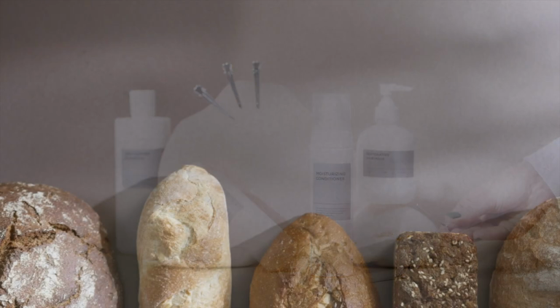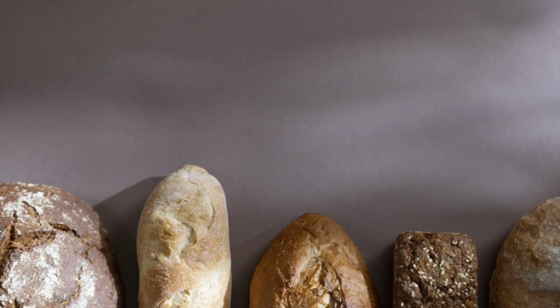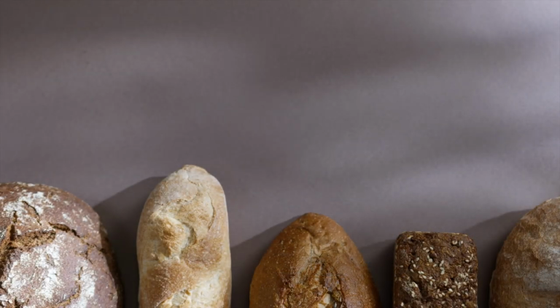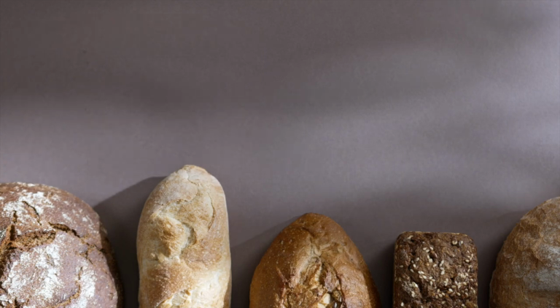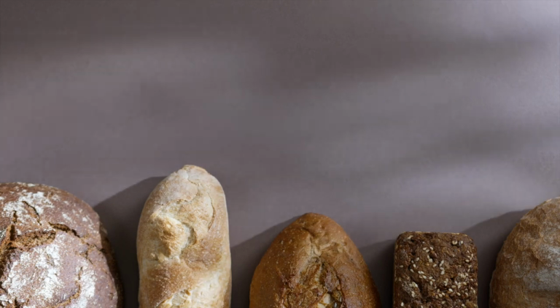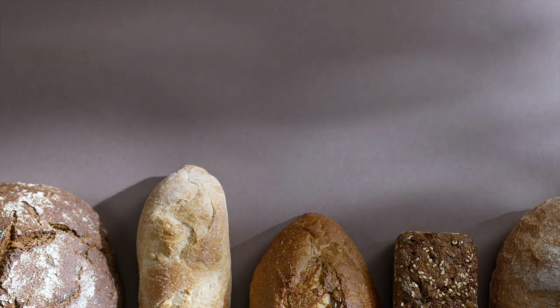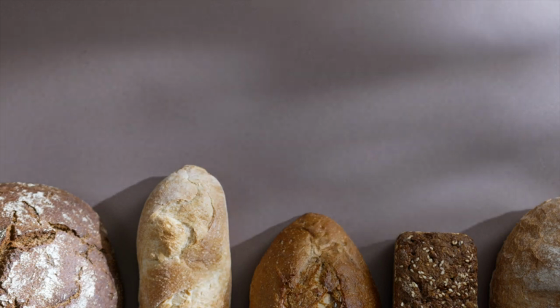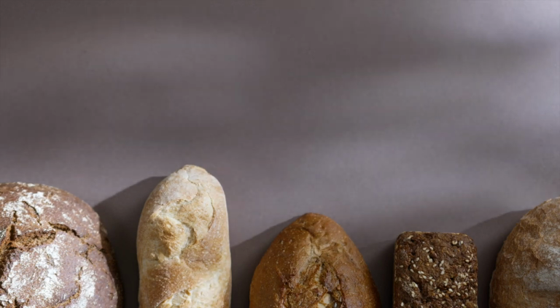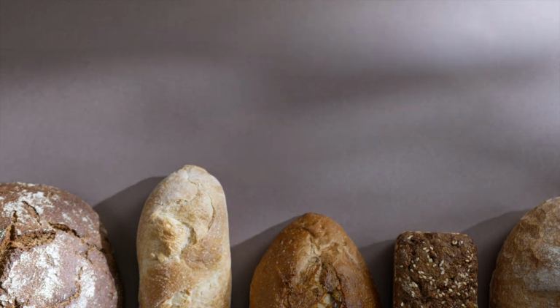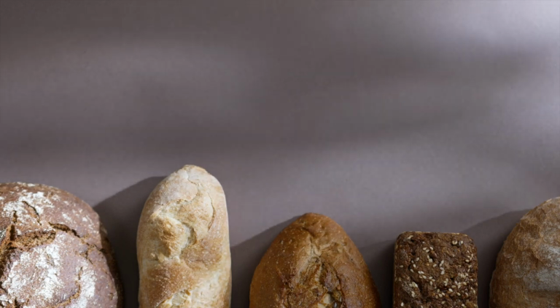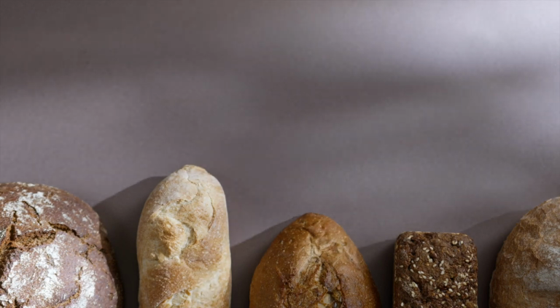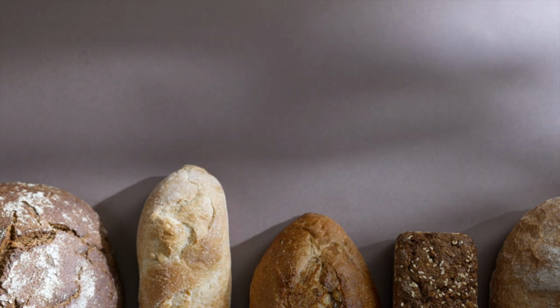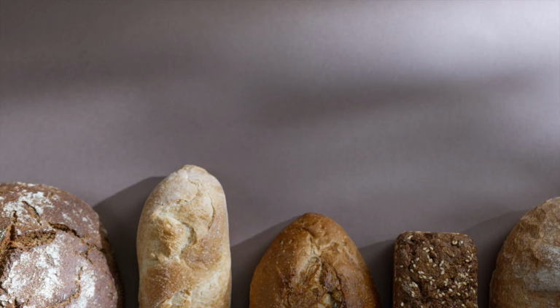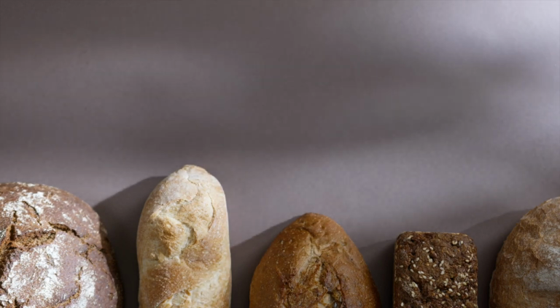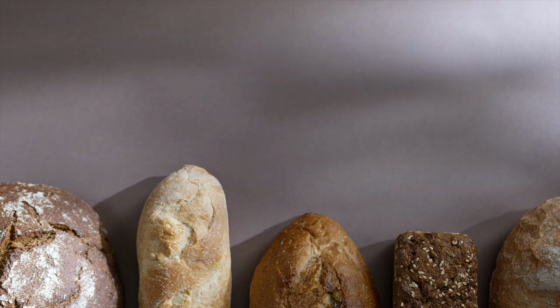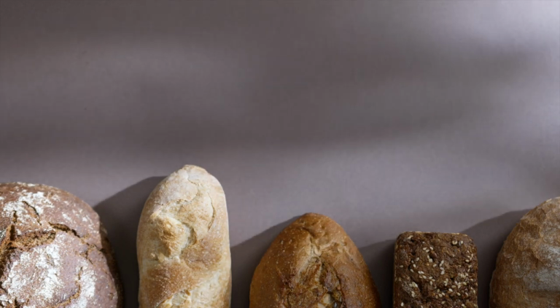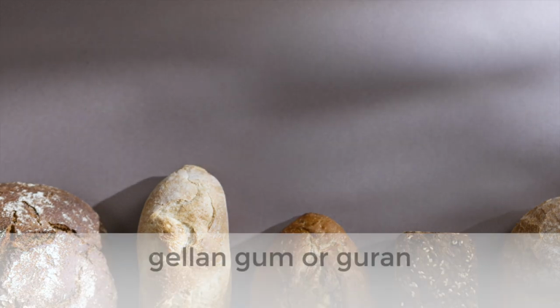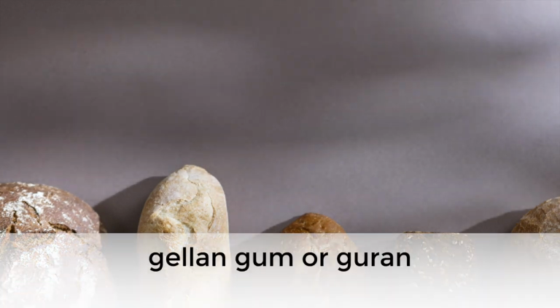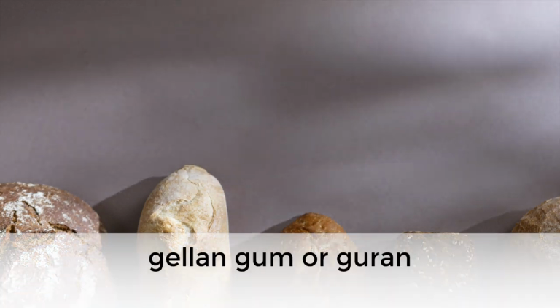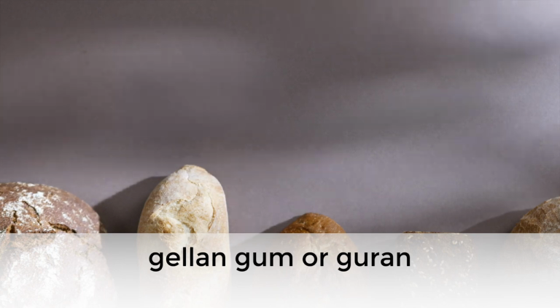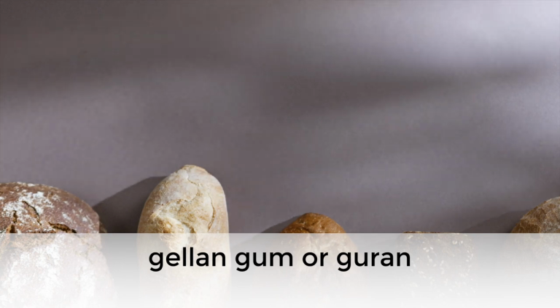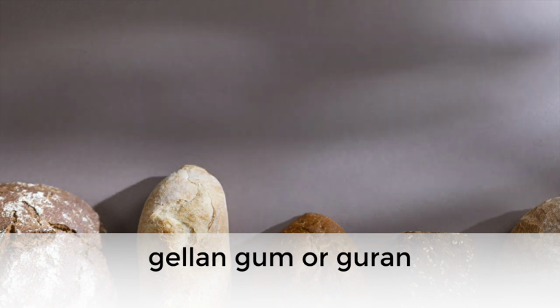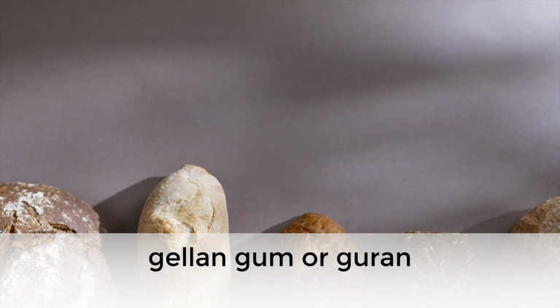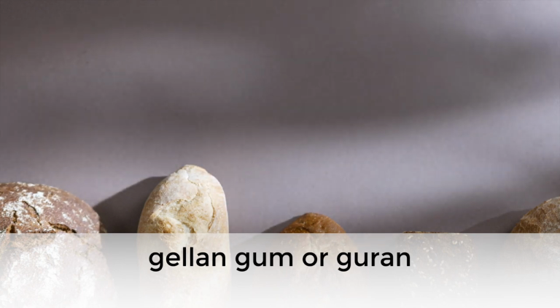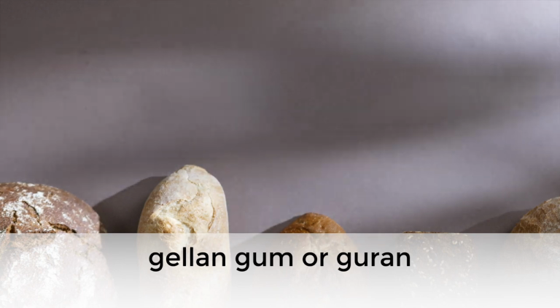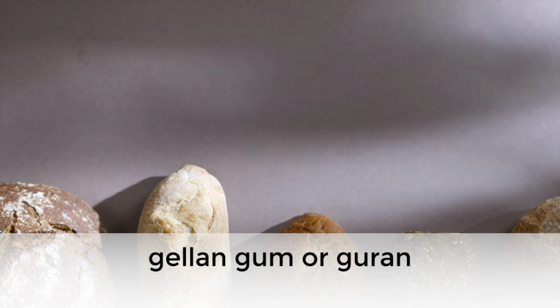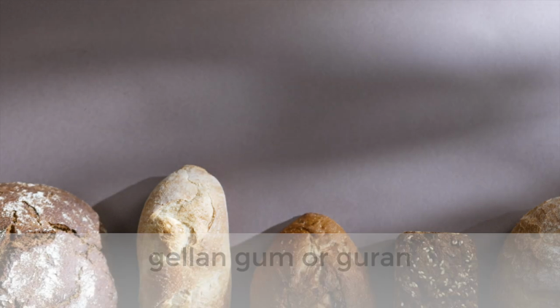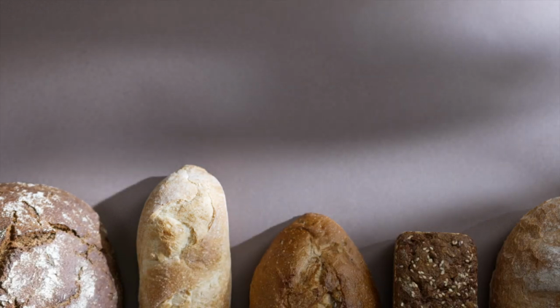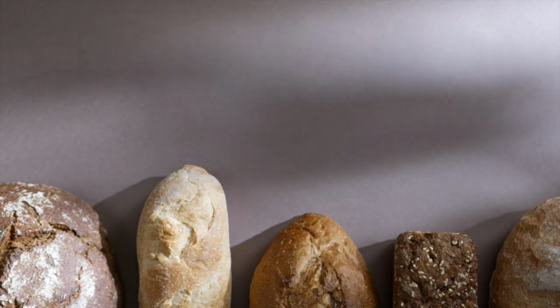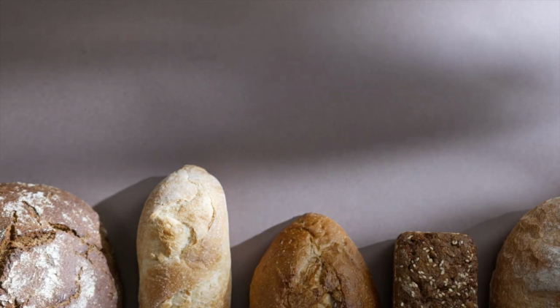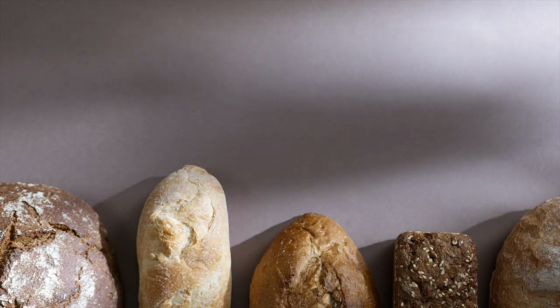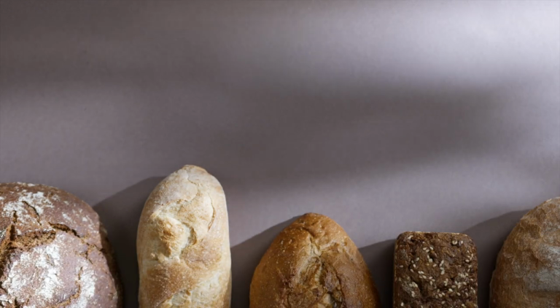currently accounting for more than 70%. Guar gum, also called gelan gum or guar, comes from legumes known as guar beans.